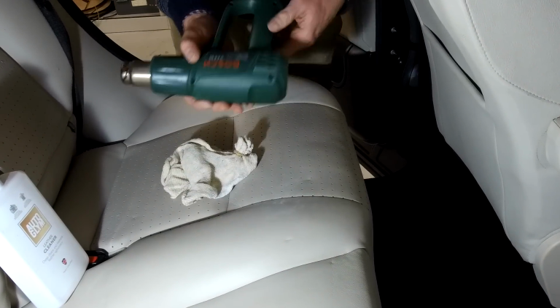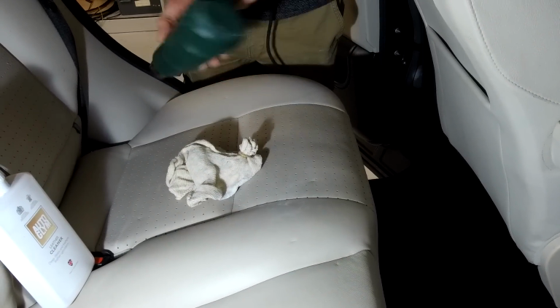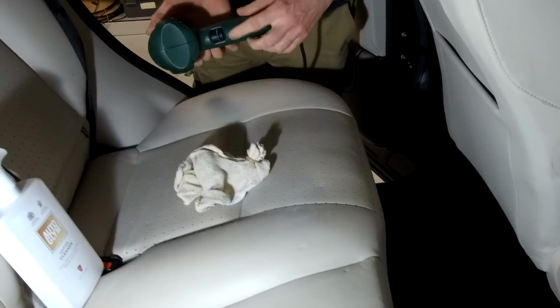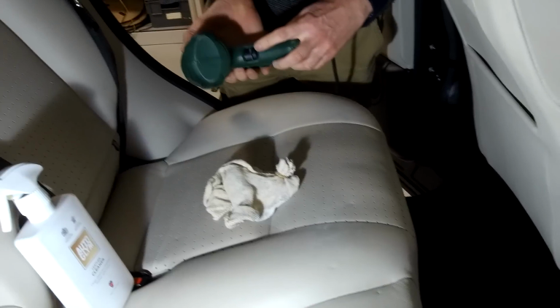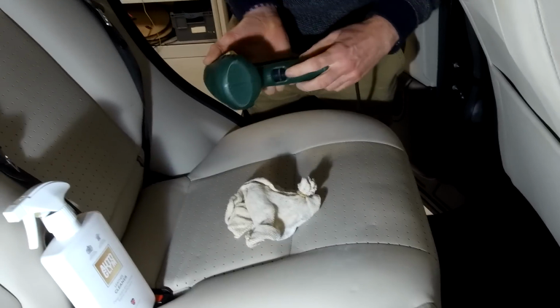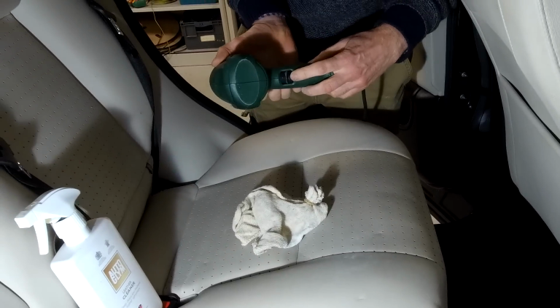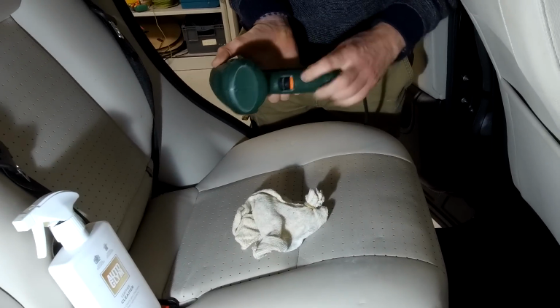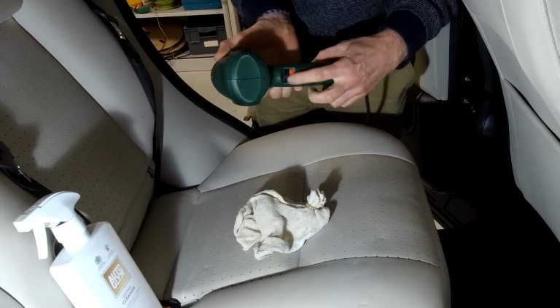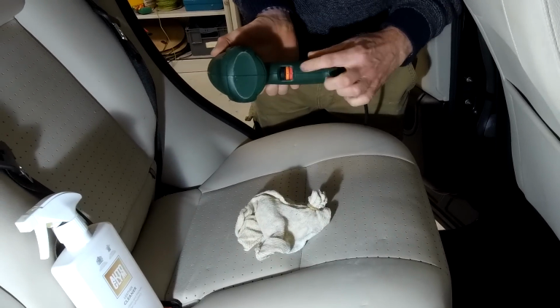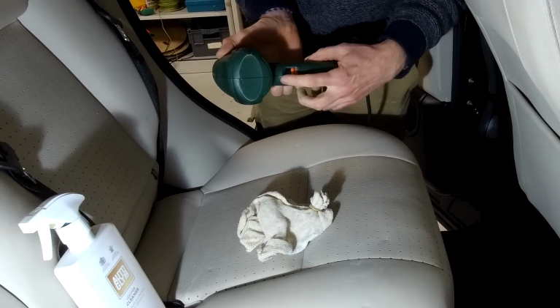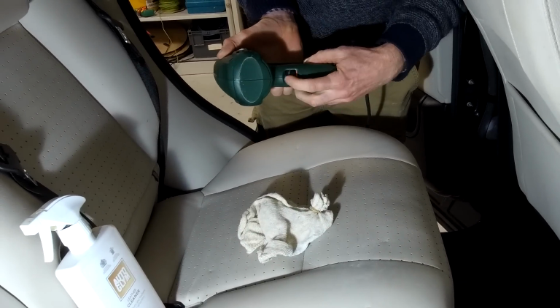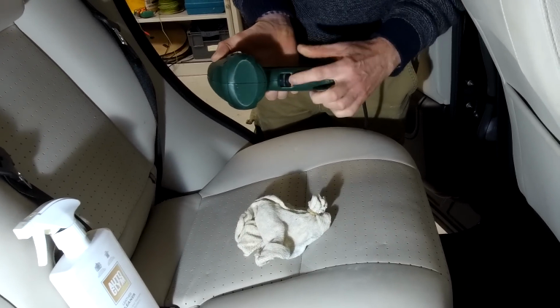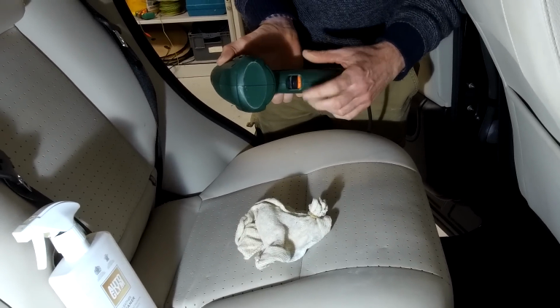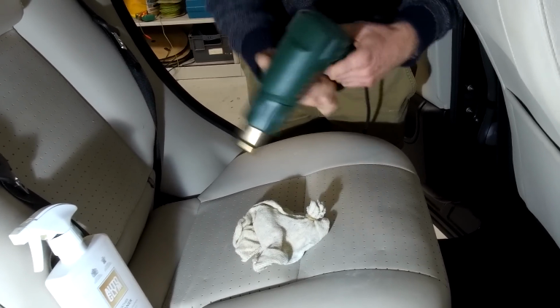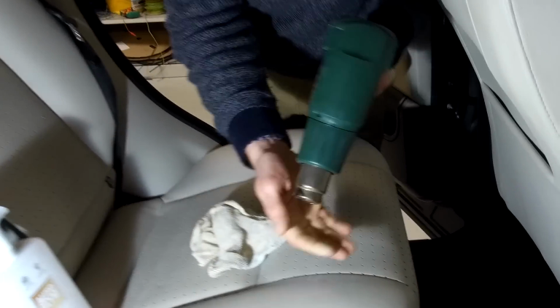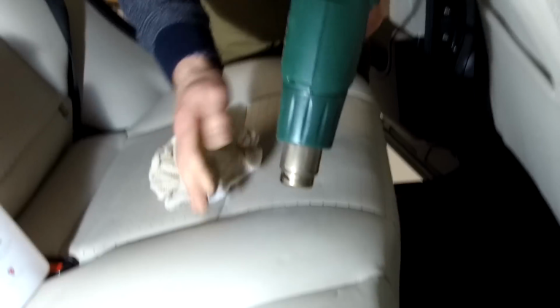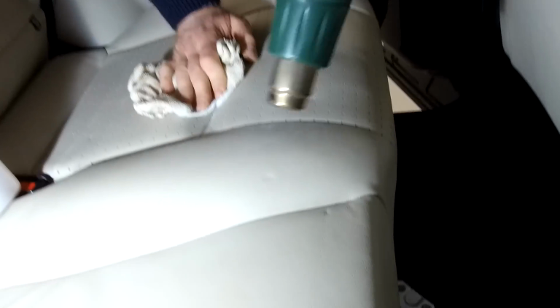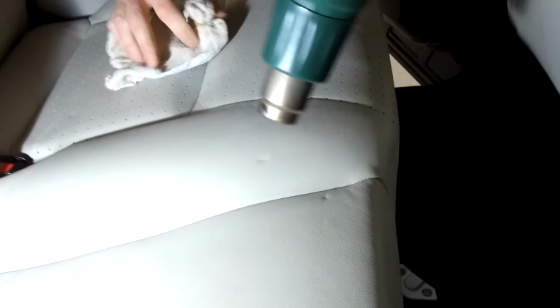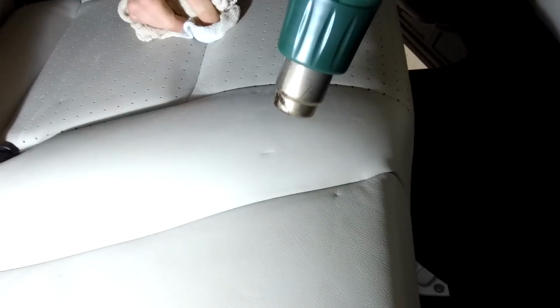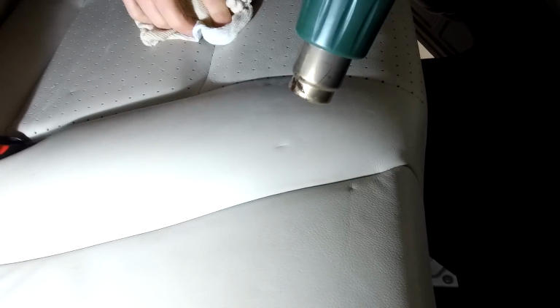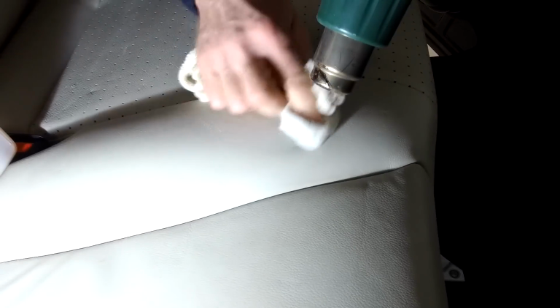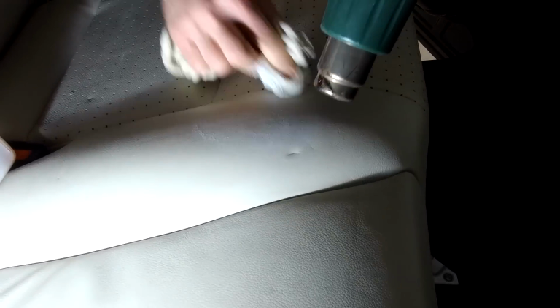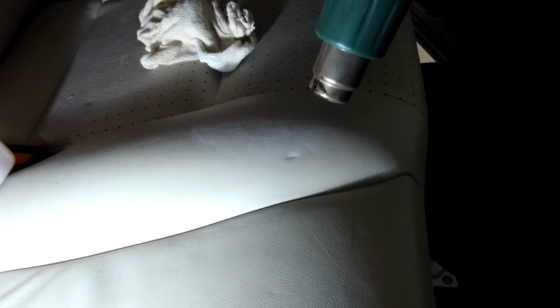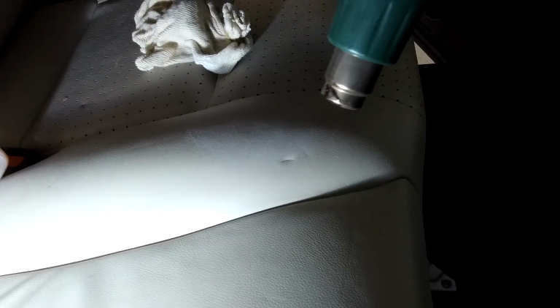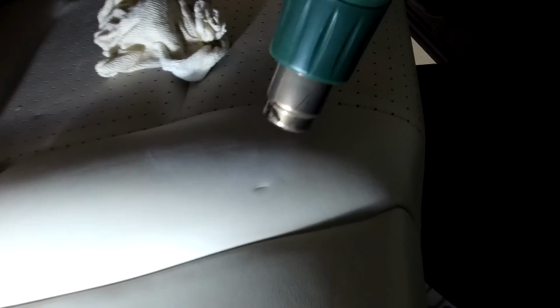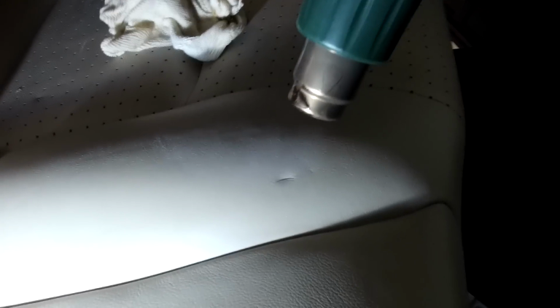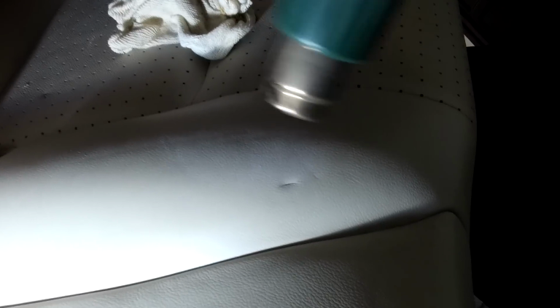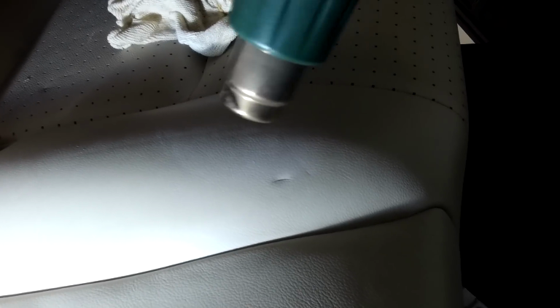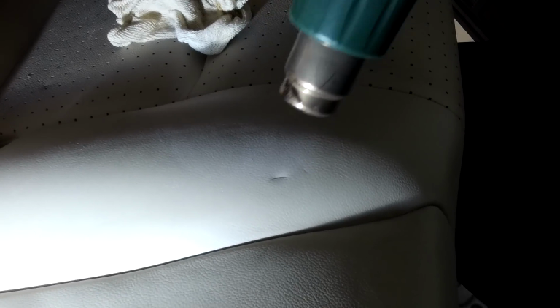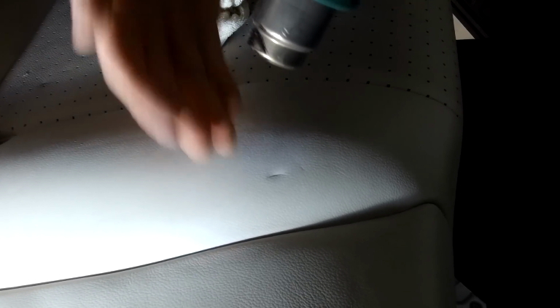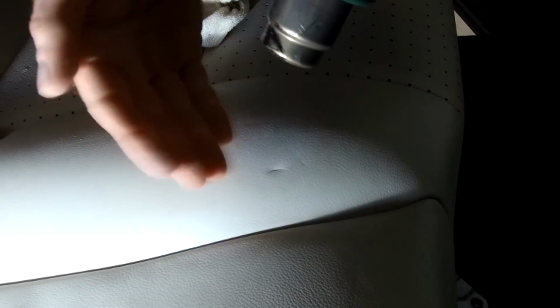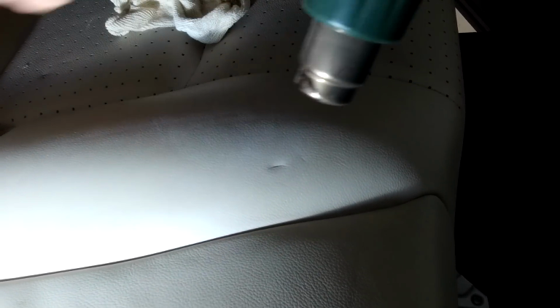We've got two heat settings on this one. I'm not going to go on the higher one — I'm going to go just on the single heat. And let's have a look.